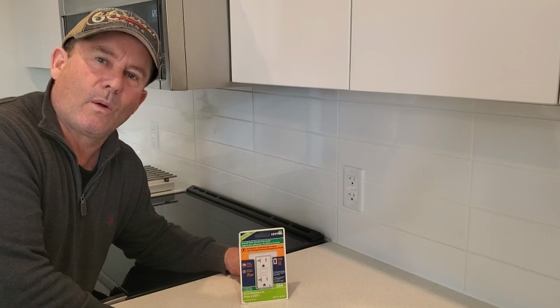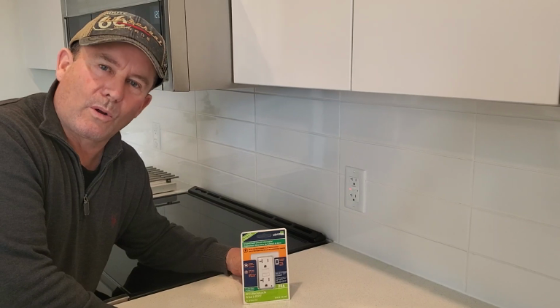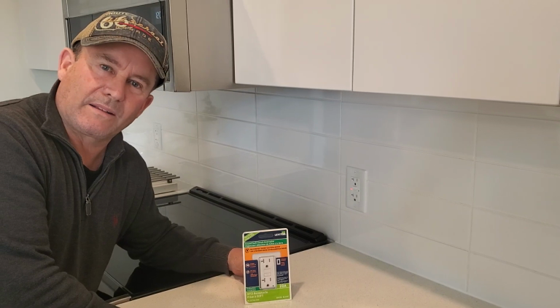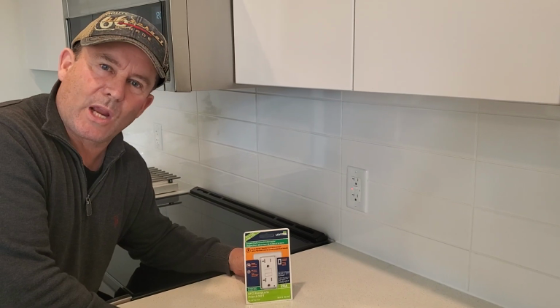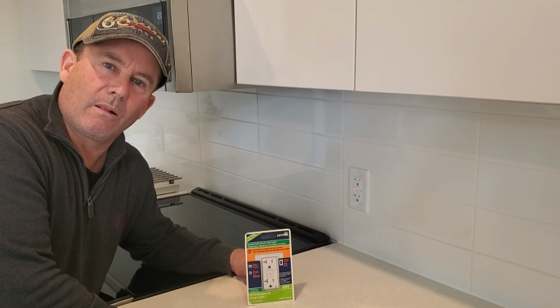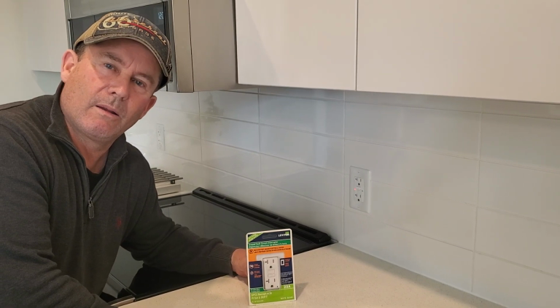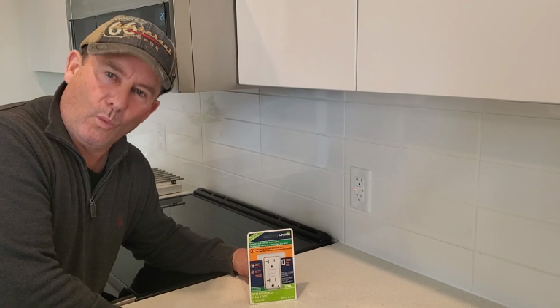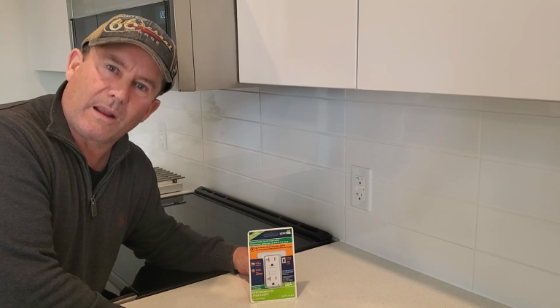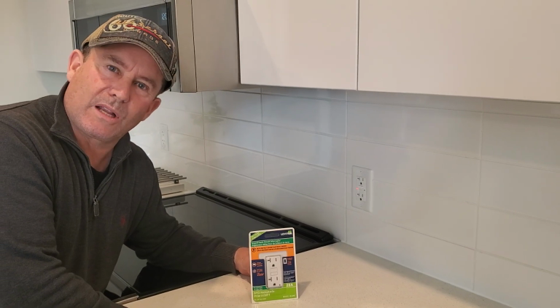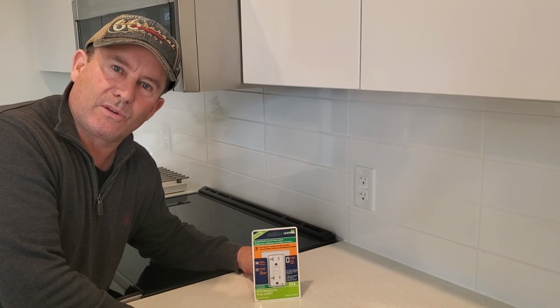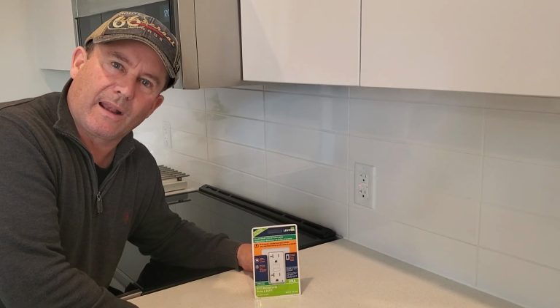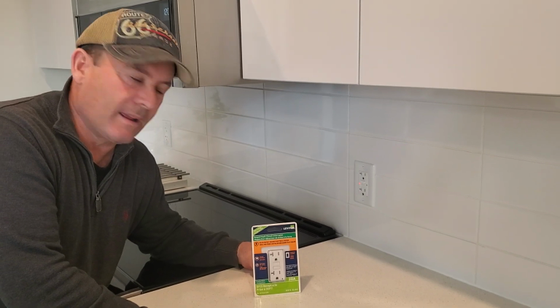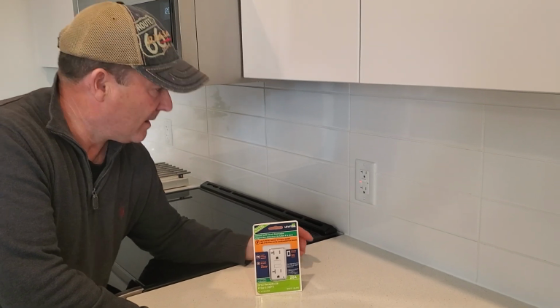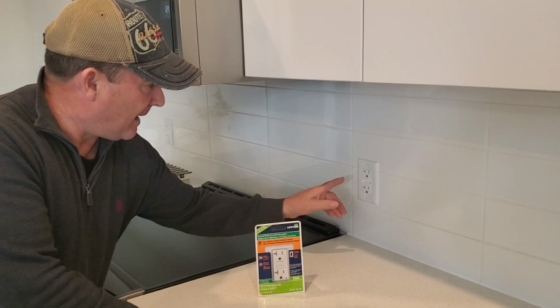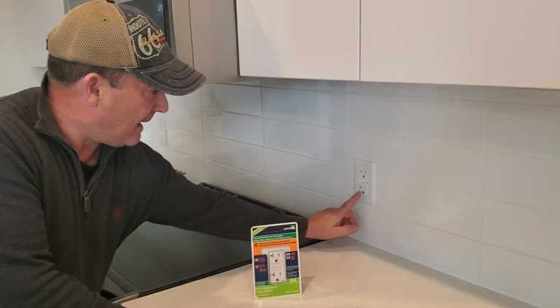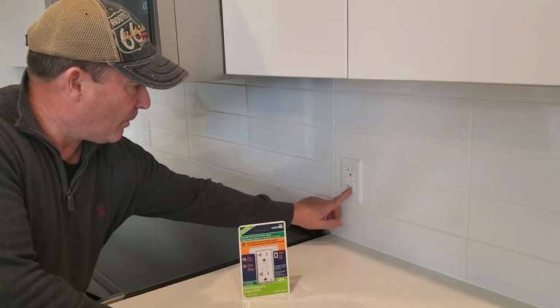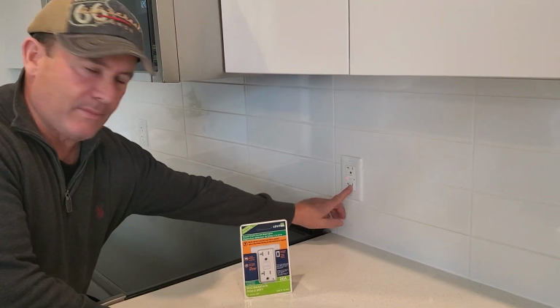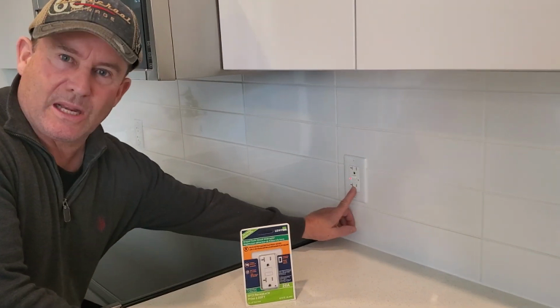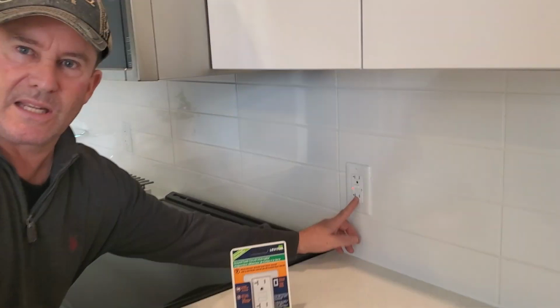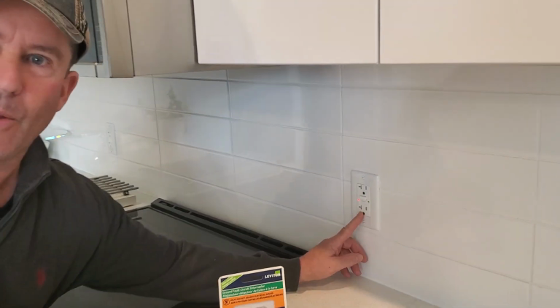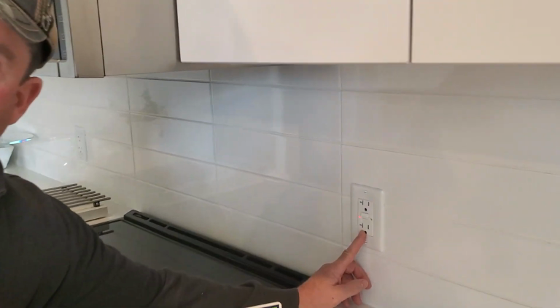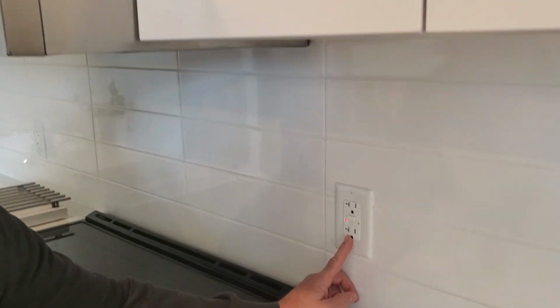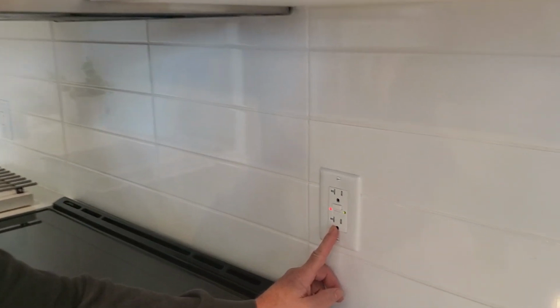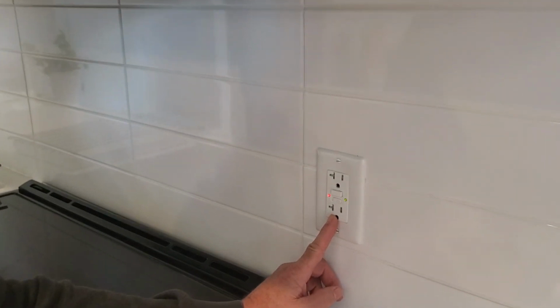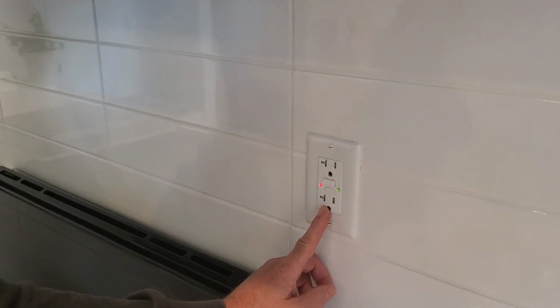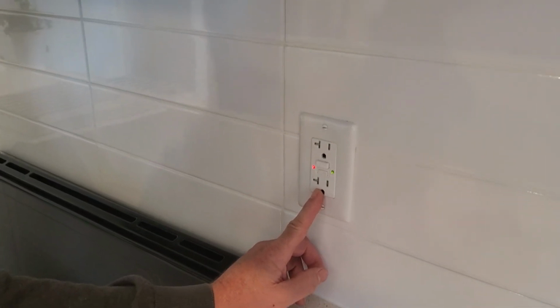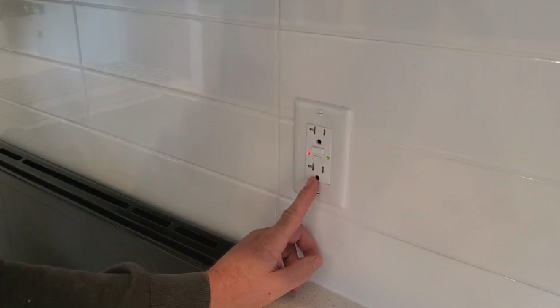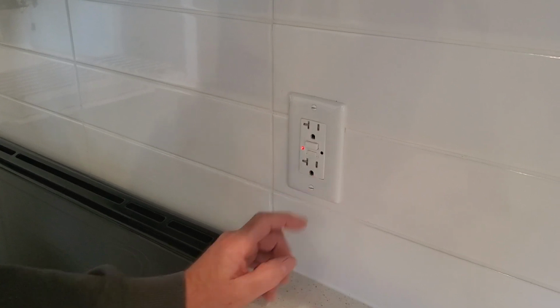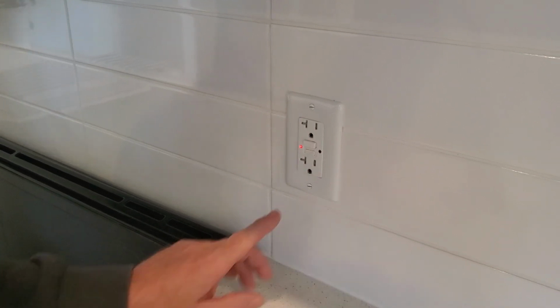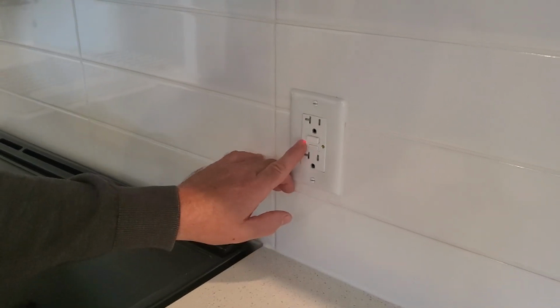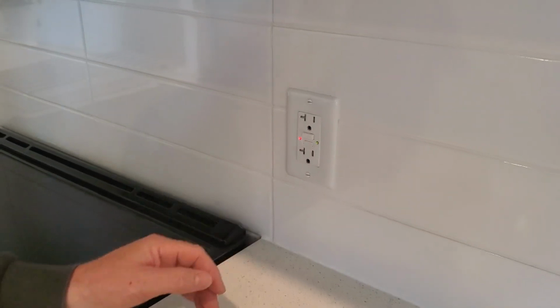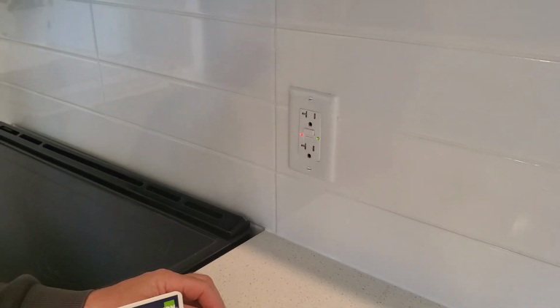Welcome back to the channel. What have we got ourselves into today? Today we have a GFCI outlet — a ground fault circuit interrupter outlet — that's in a trouble mode.